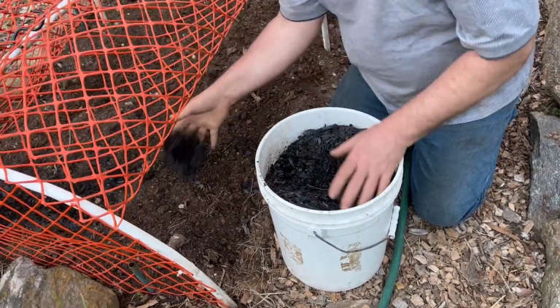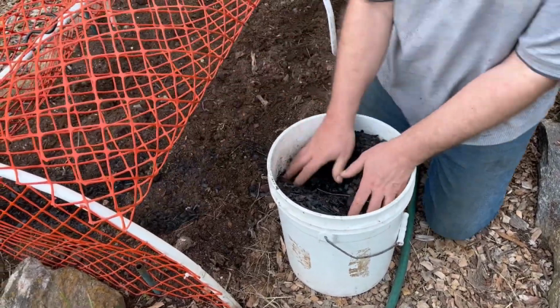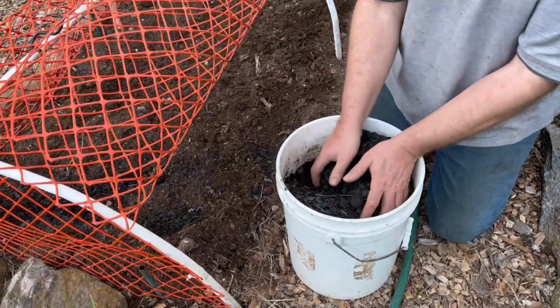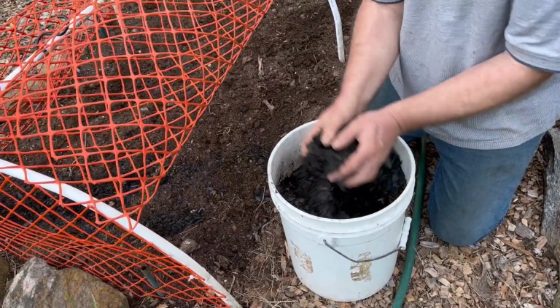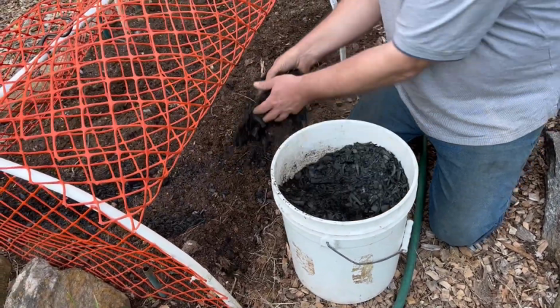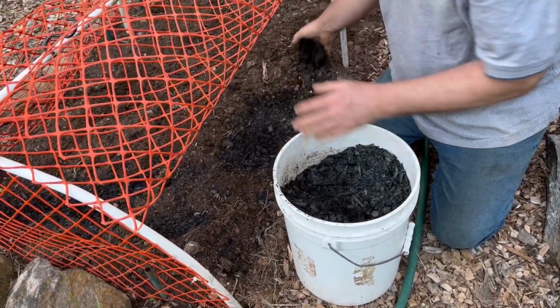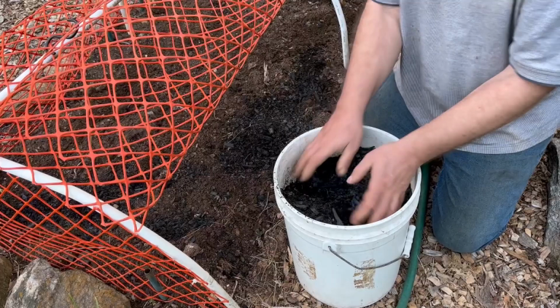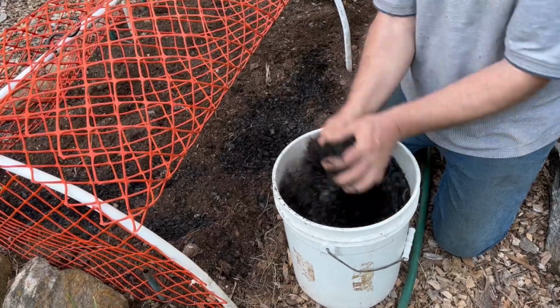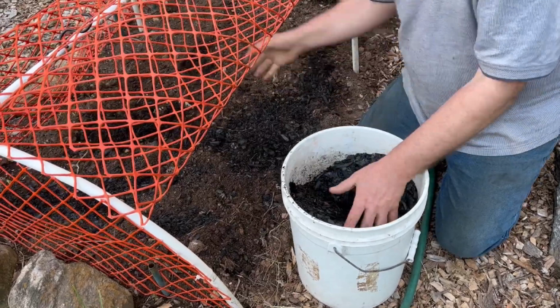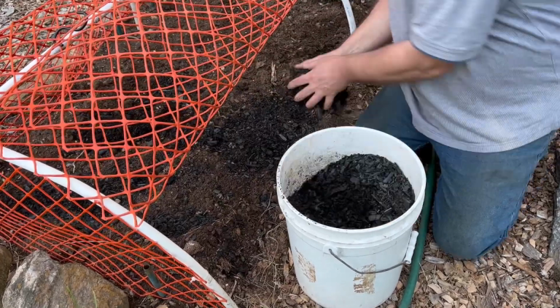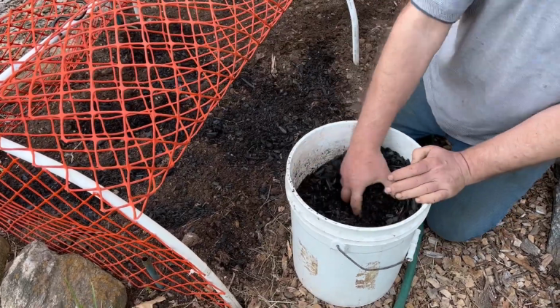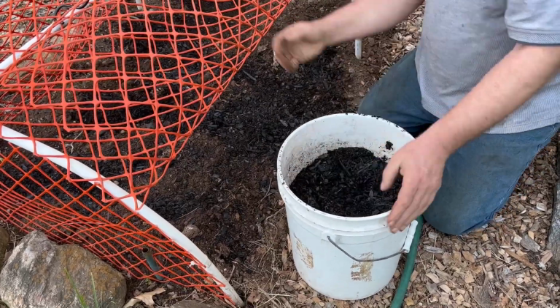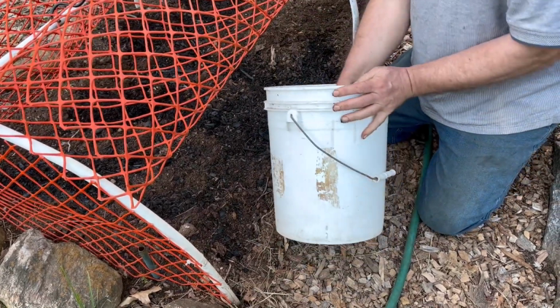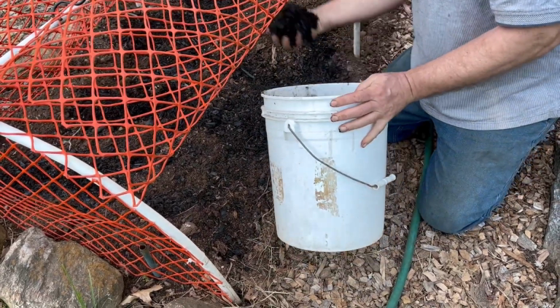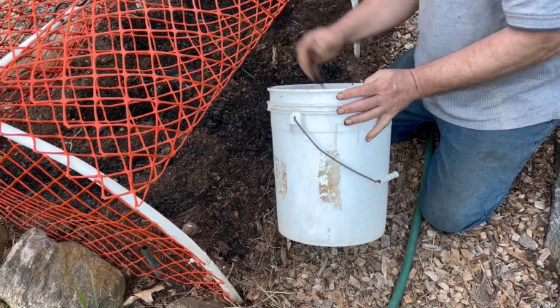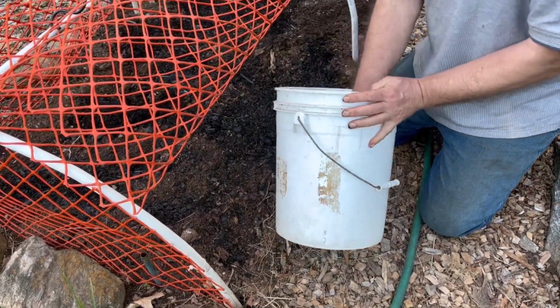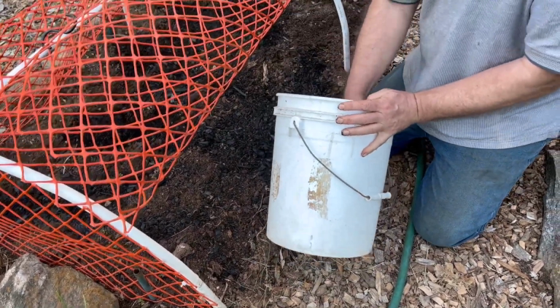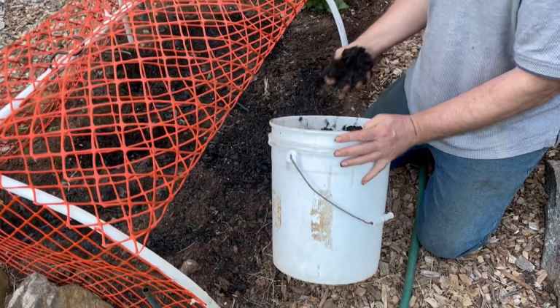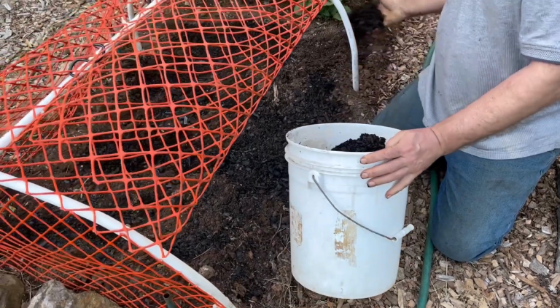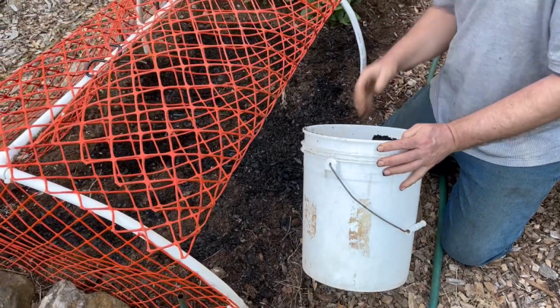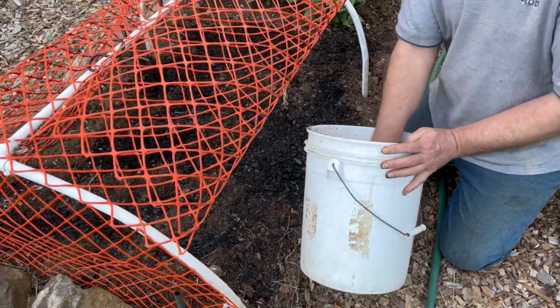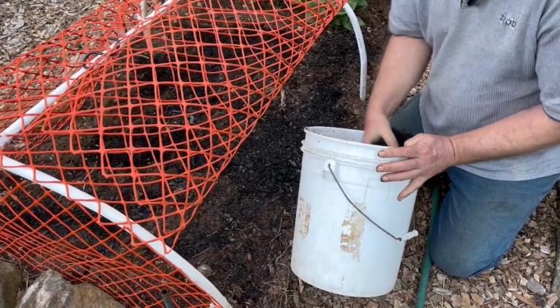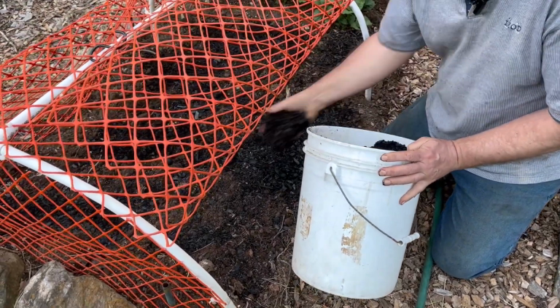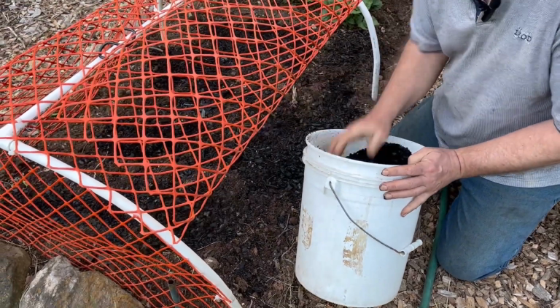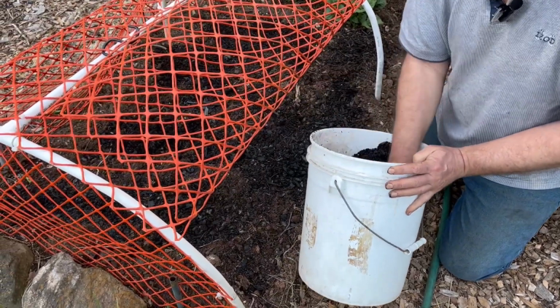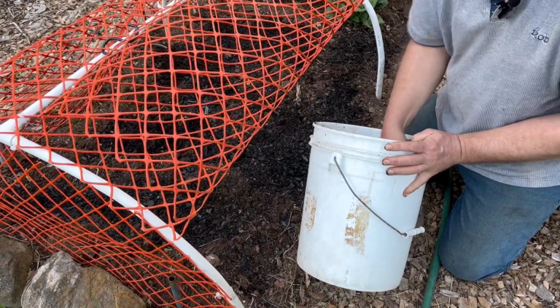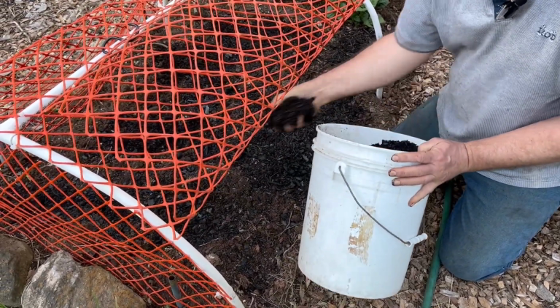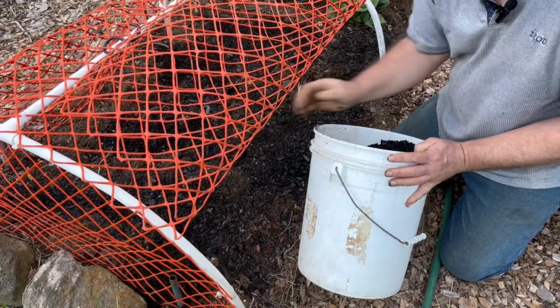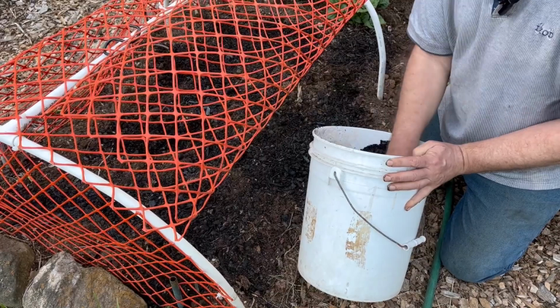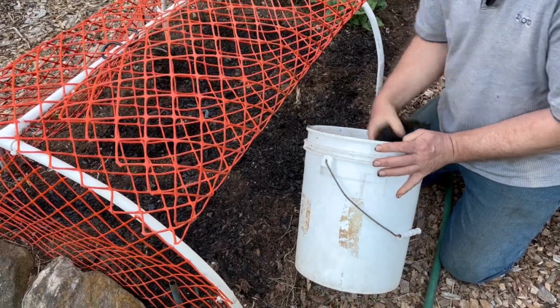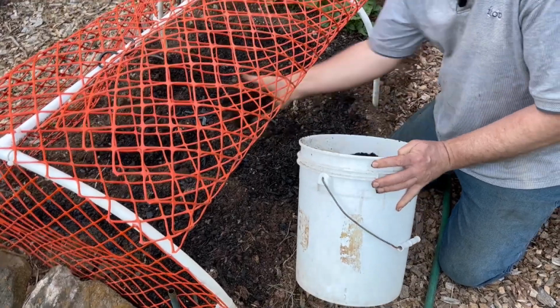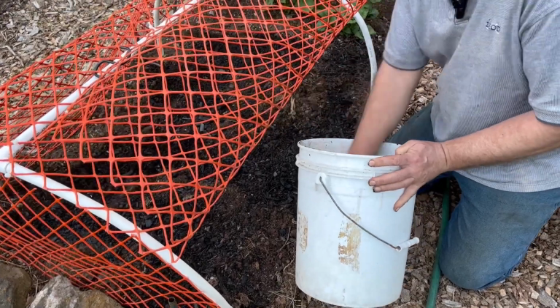I'm just going to spread this on top of the soil here. I don't really want to mix it with the soil because I want it to be the fertility that is on top.